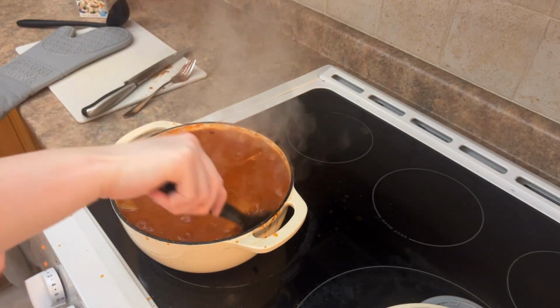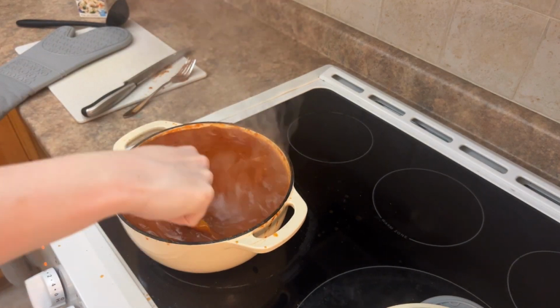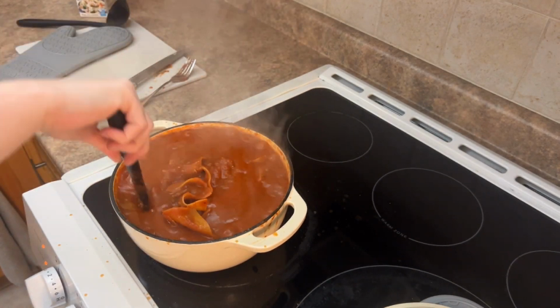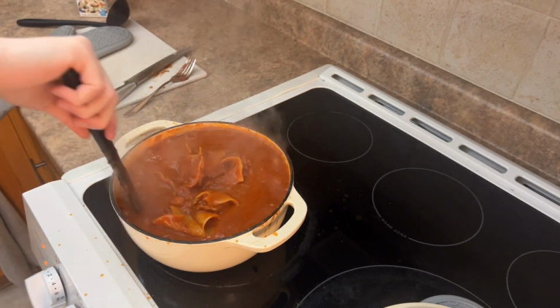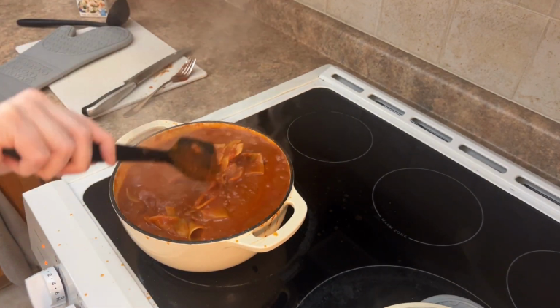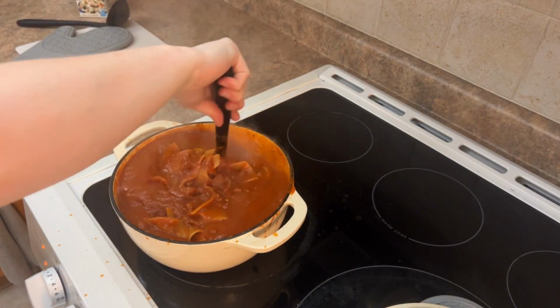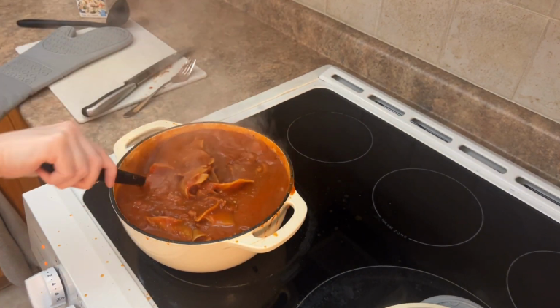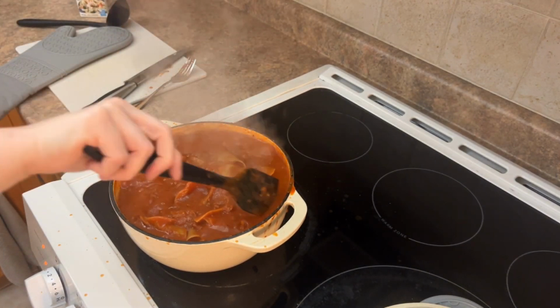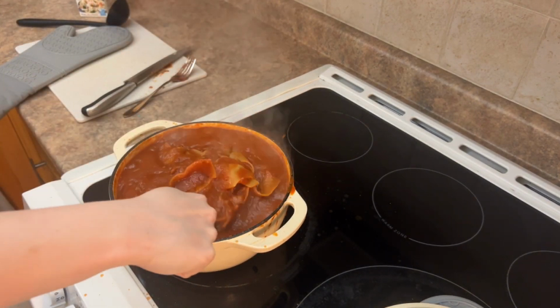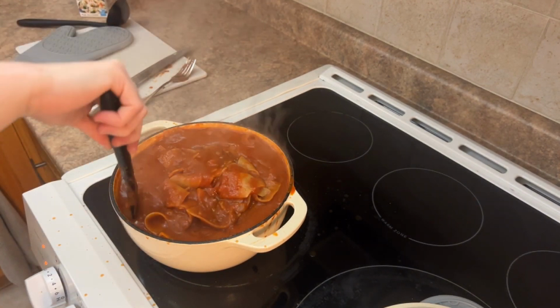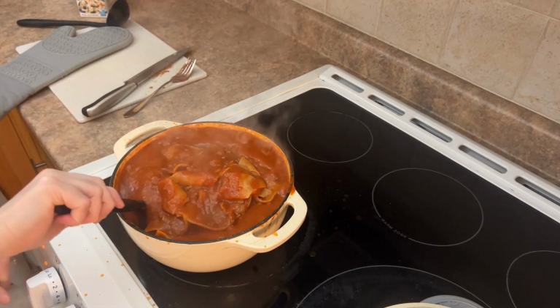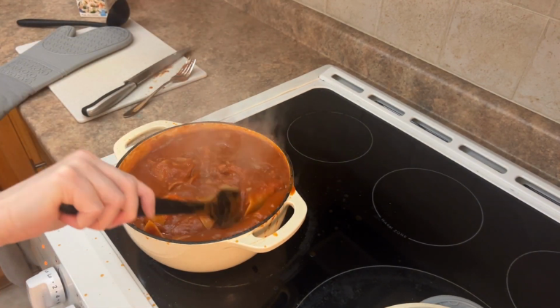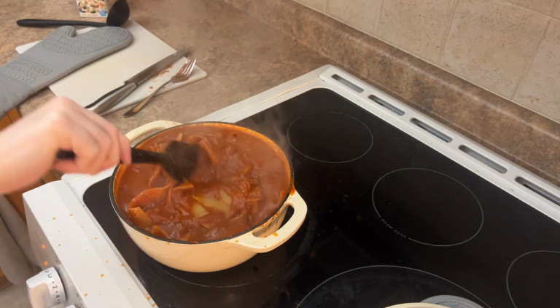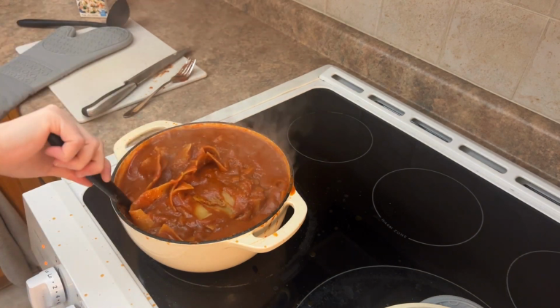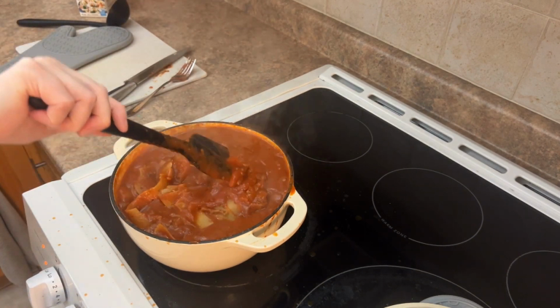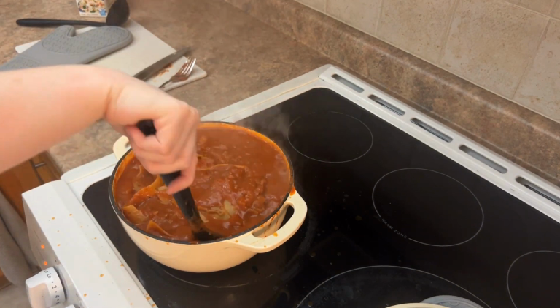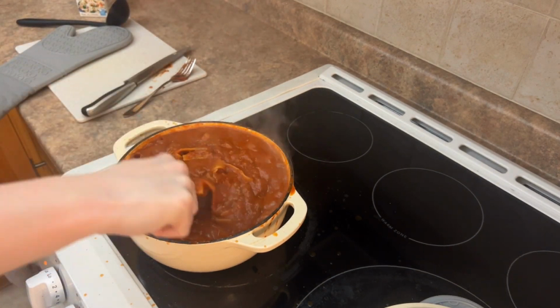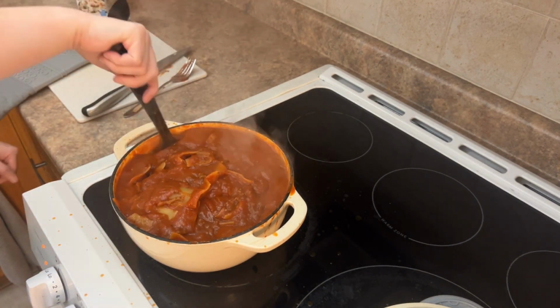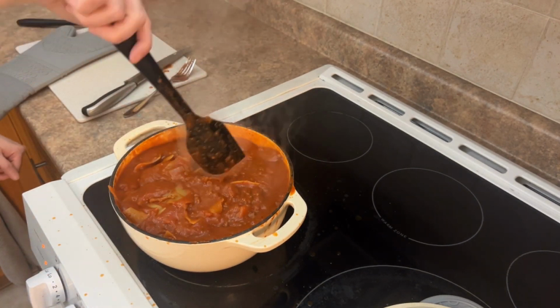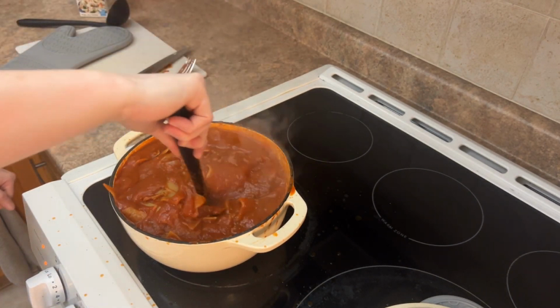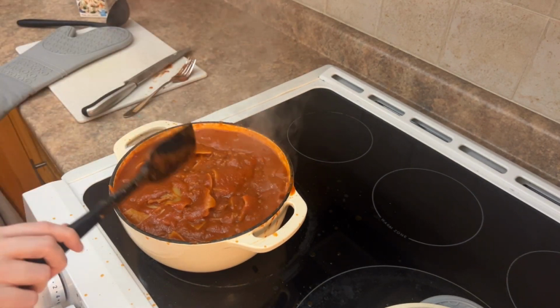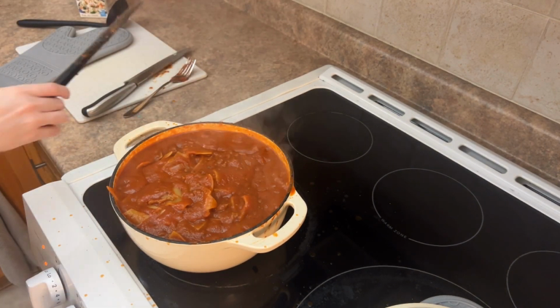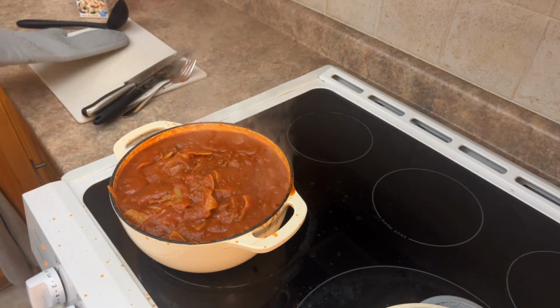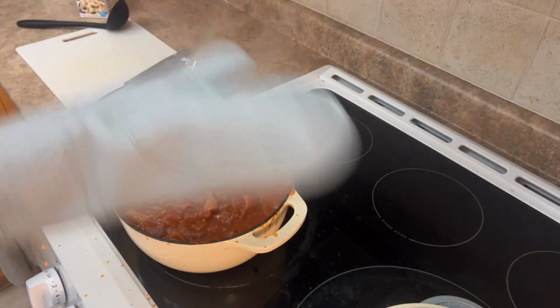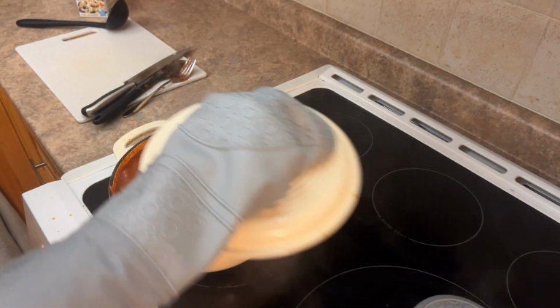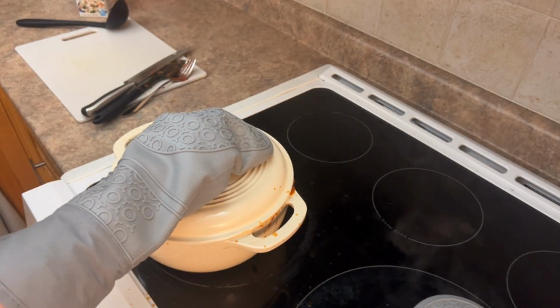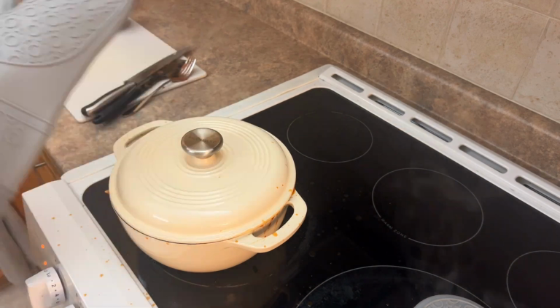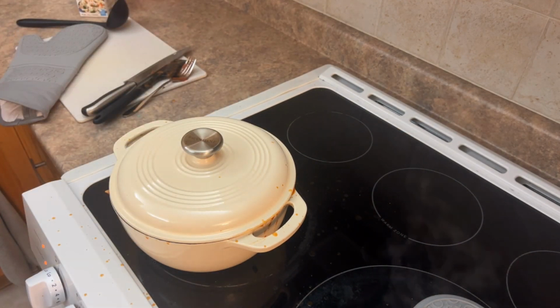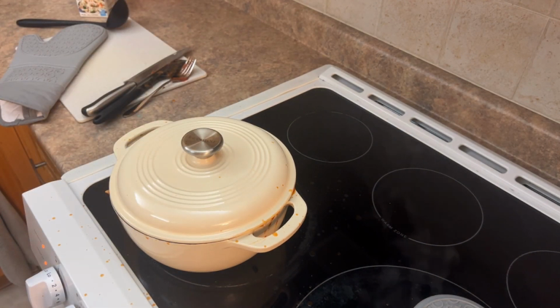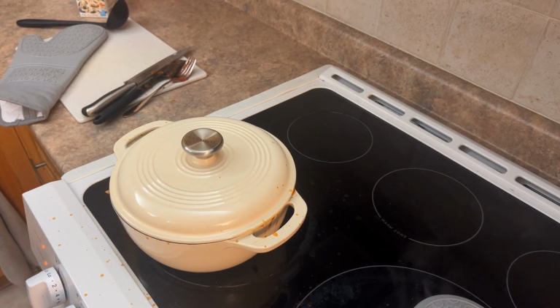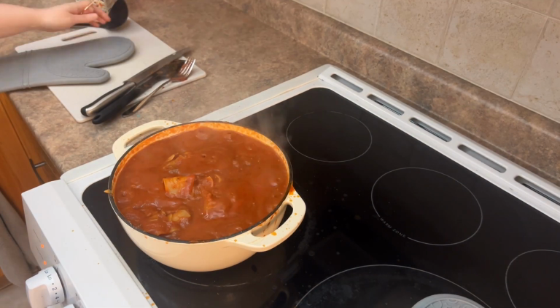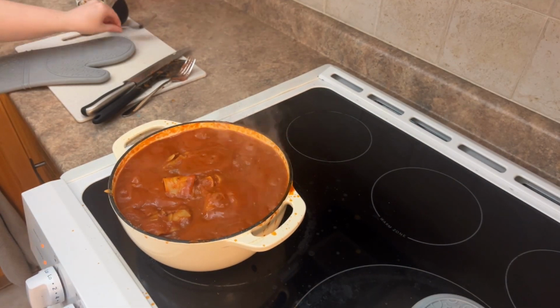It's really going here, quite bubbly. Just keep stirring — every few minutes, three to five minutes, give it a stir. I had it on about medium heat and then turned it down to low.